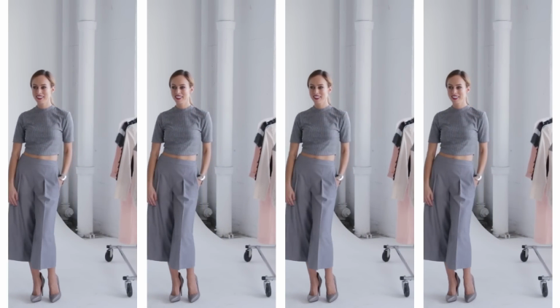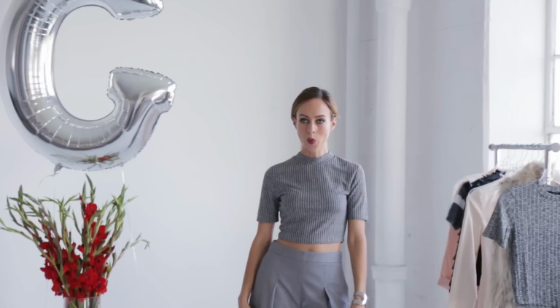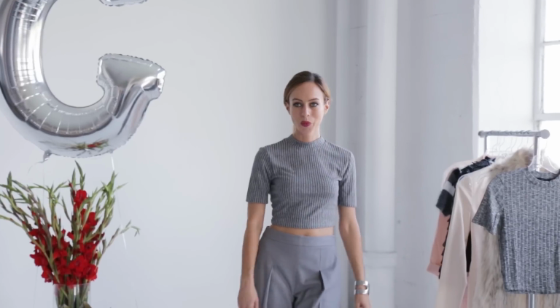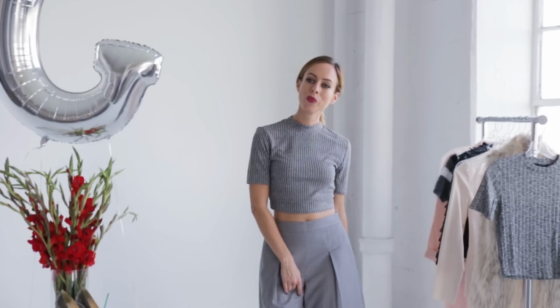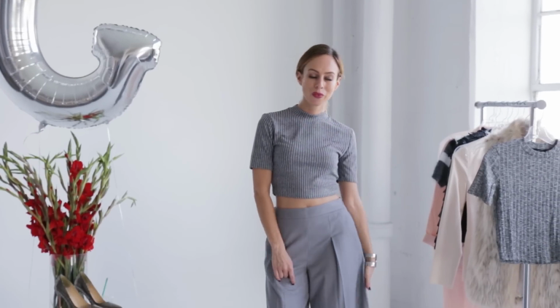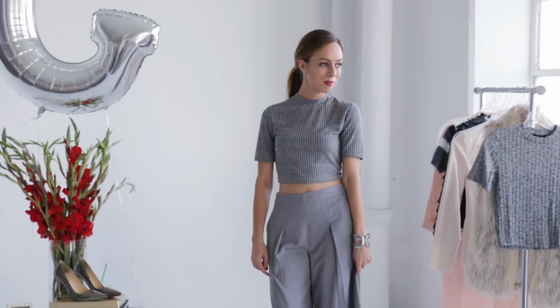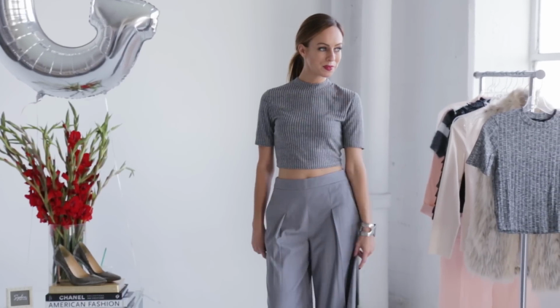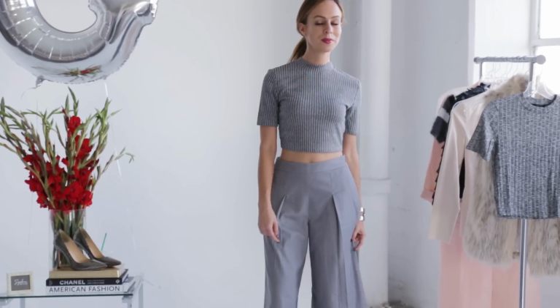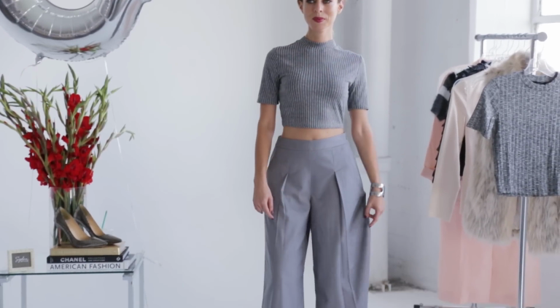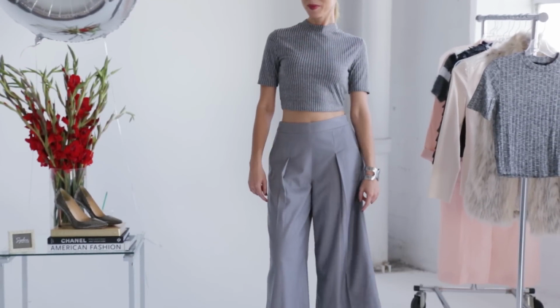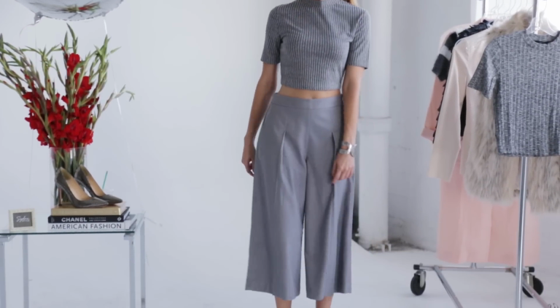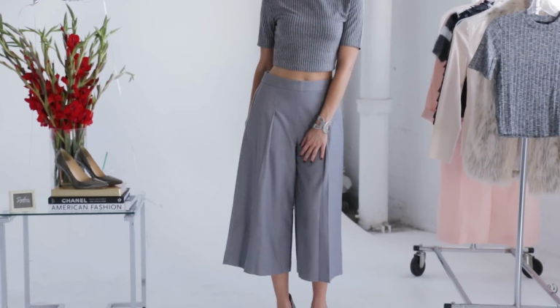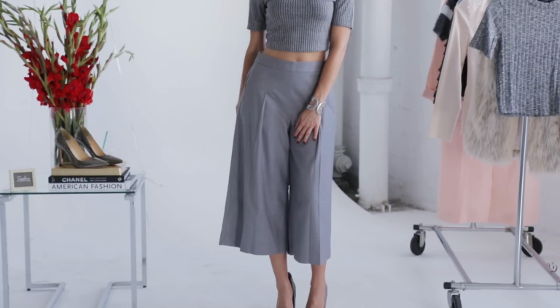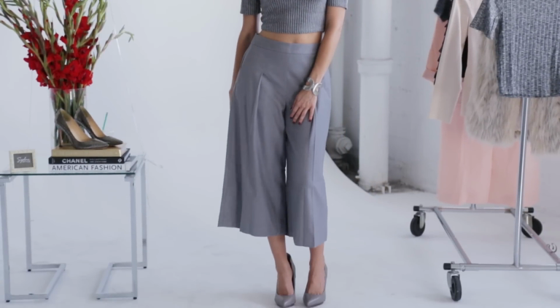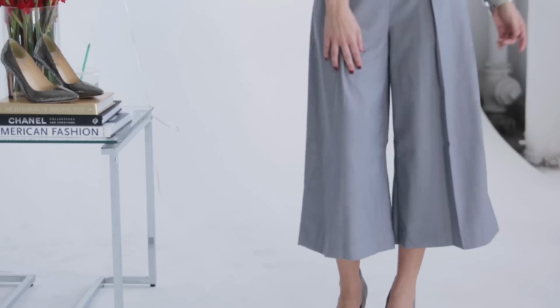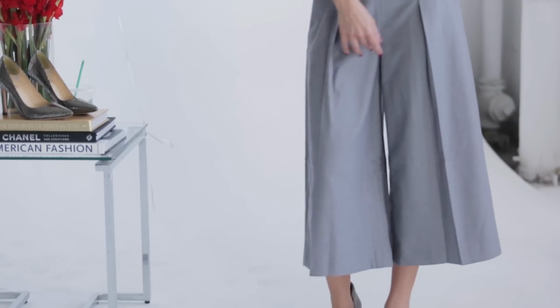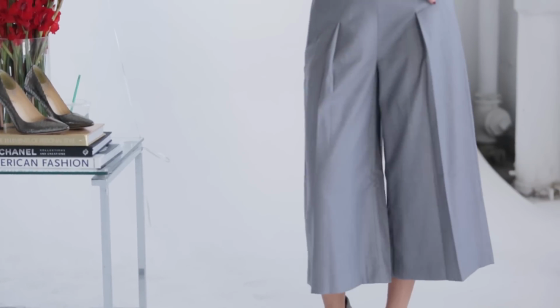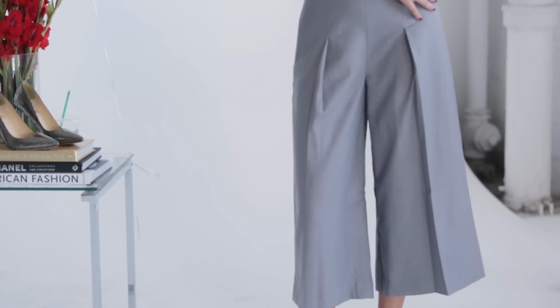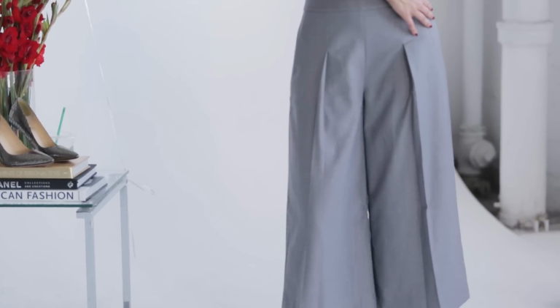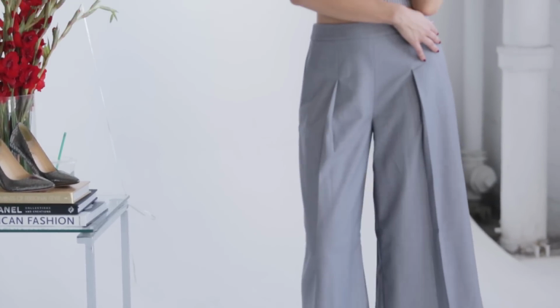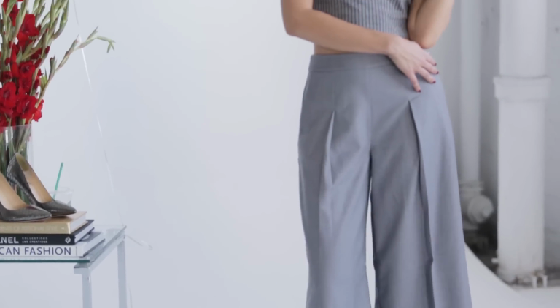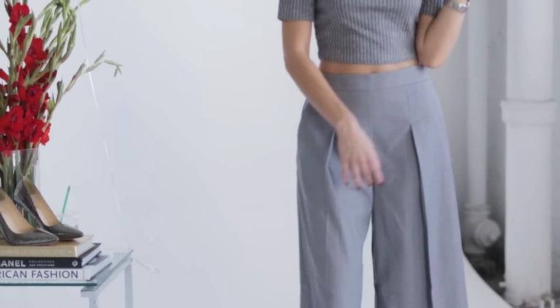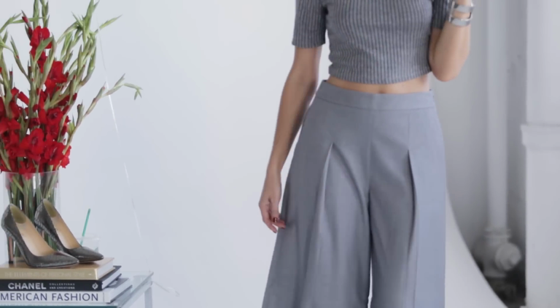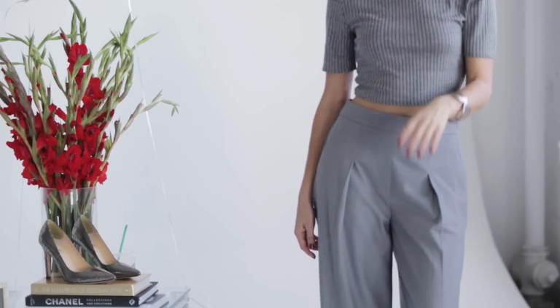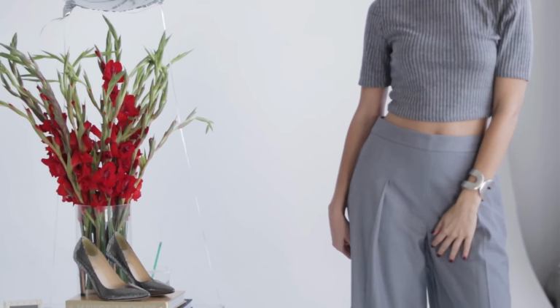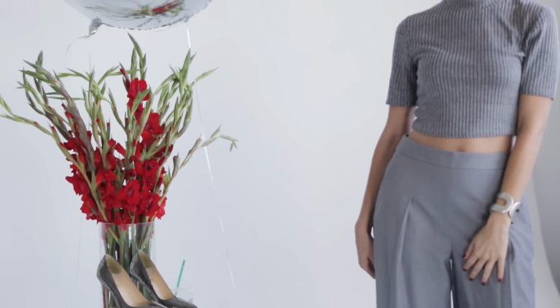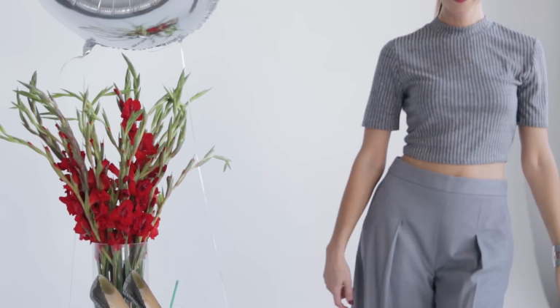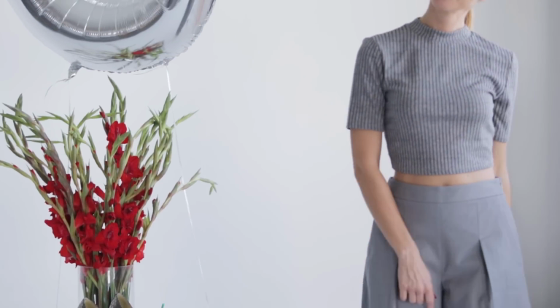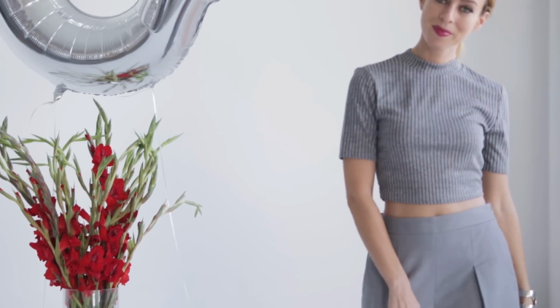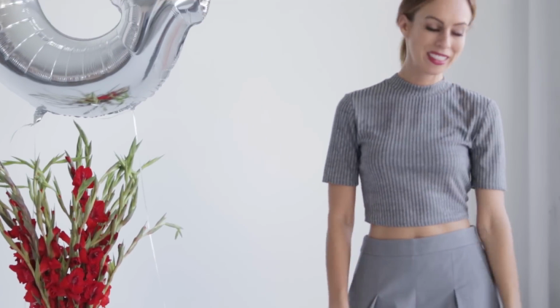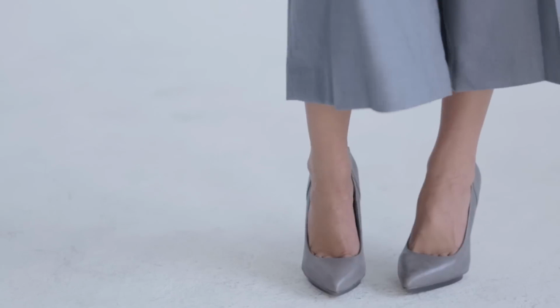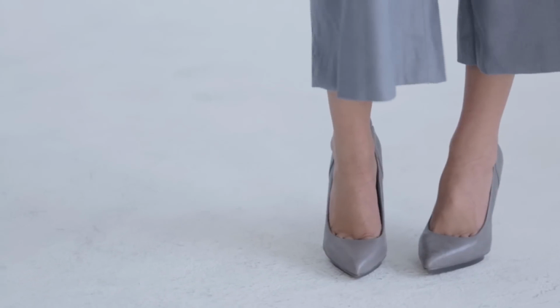I started with a little crop top — it's a ribbed knit, which is also very on trend this season. And if you remember, in spring culottes were huge; they're still in style, just in a bit of a thicker fabric. Then I continued the head-to-toe theme with gray pumps.